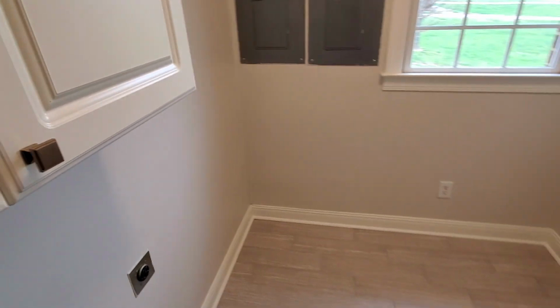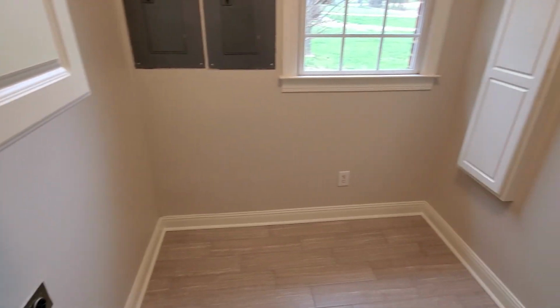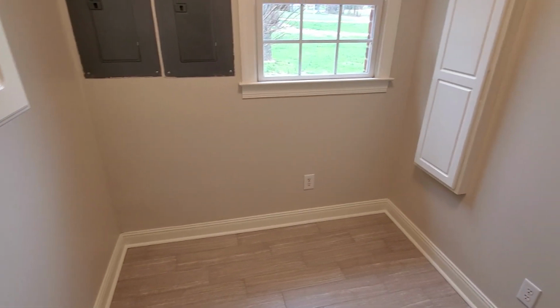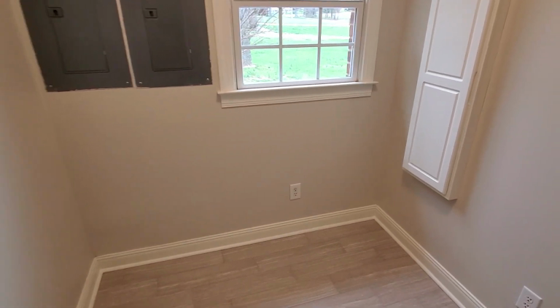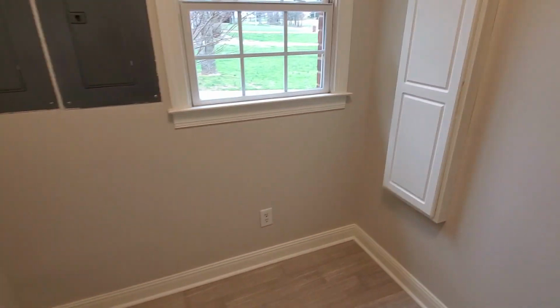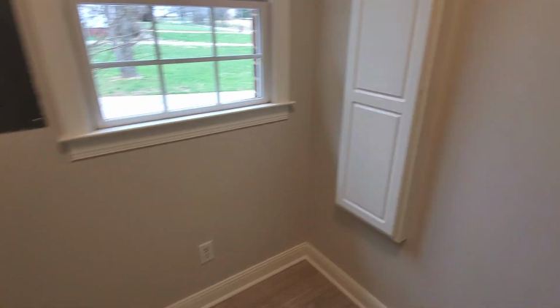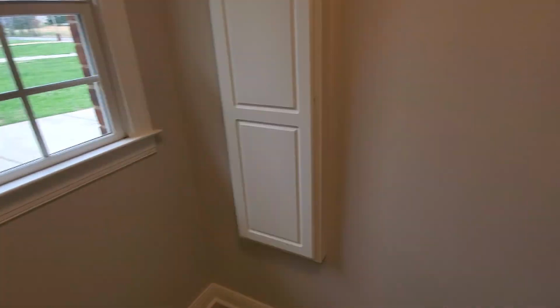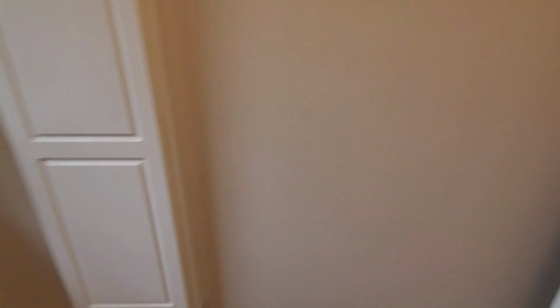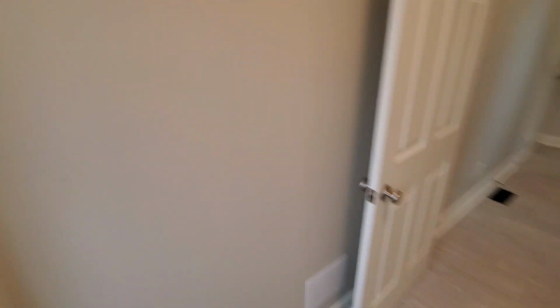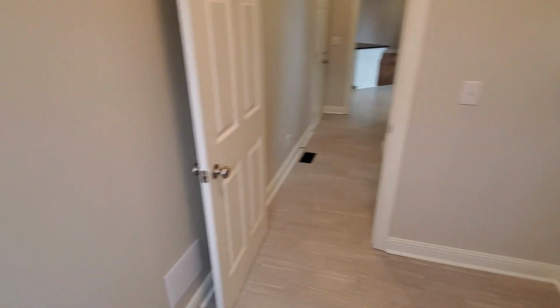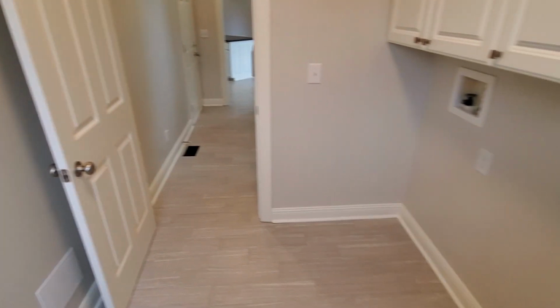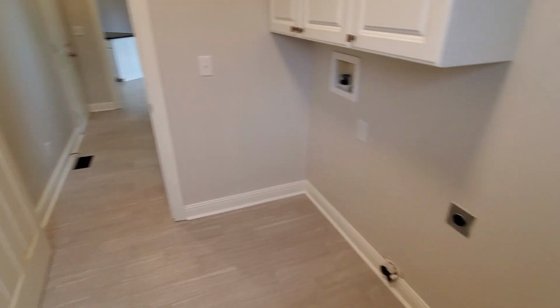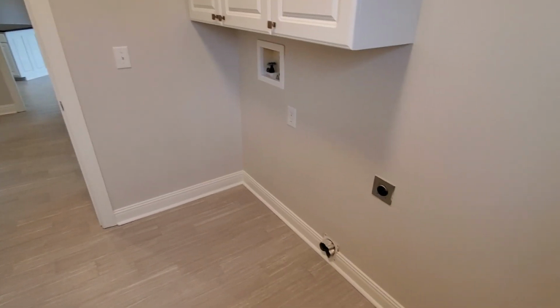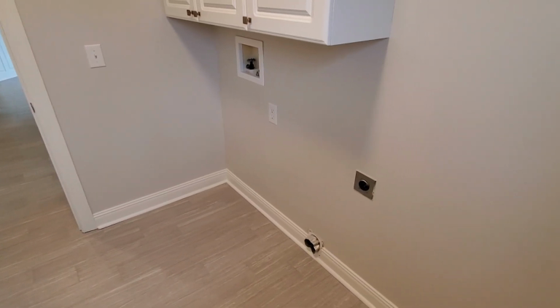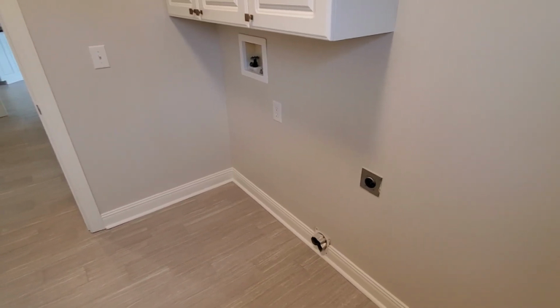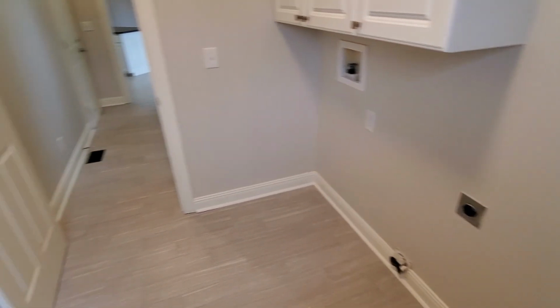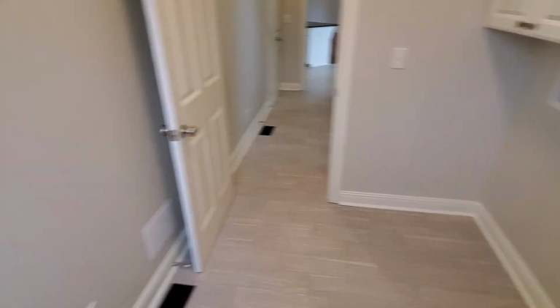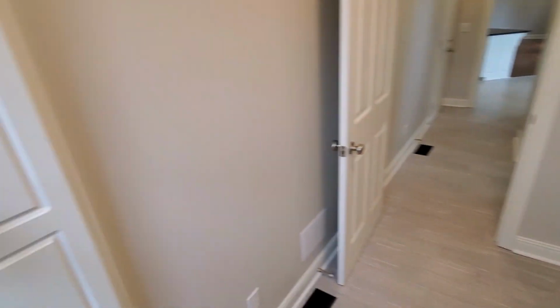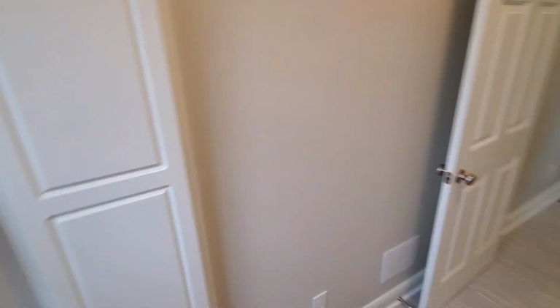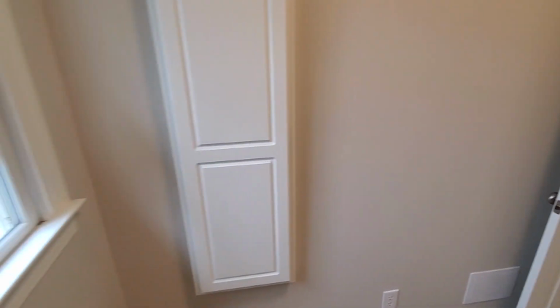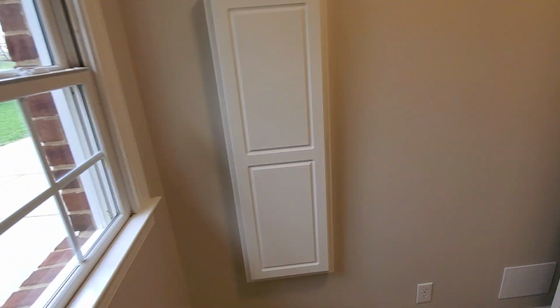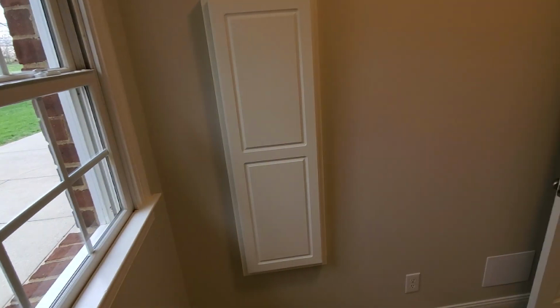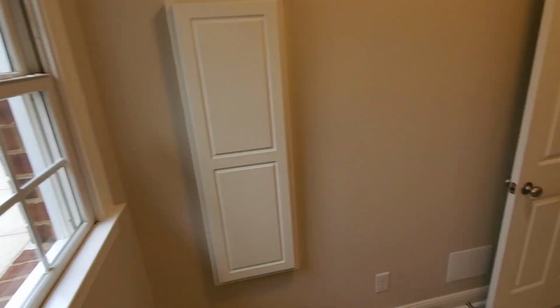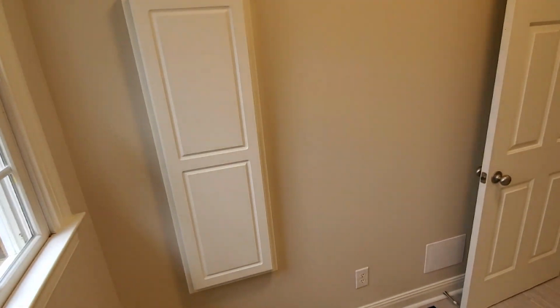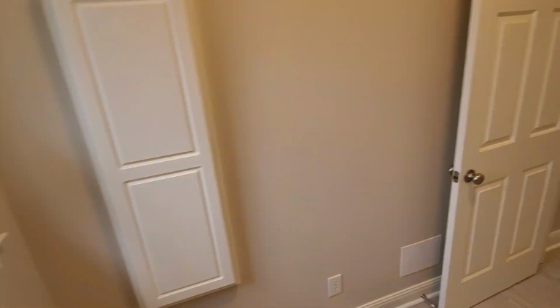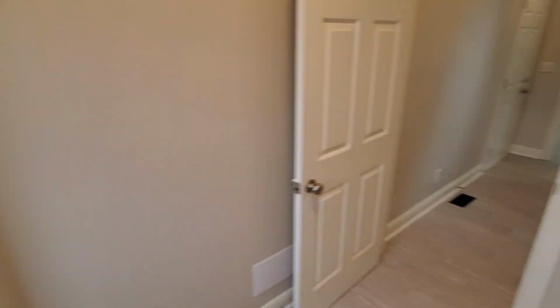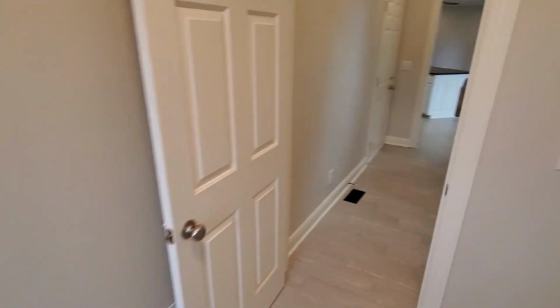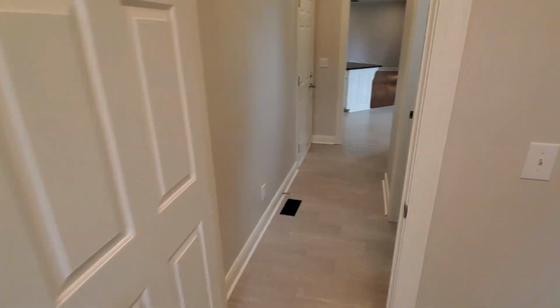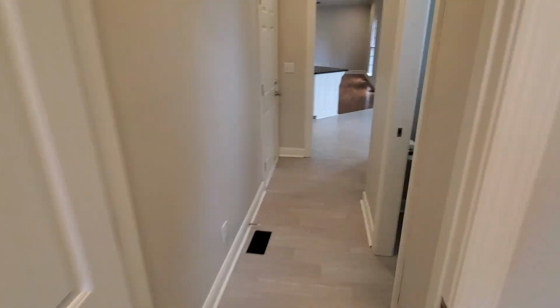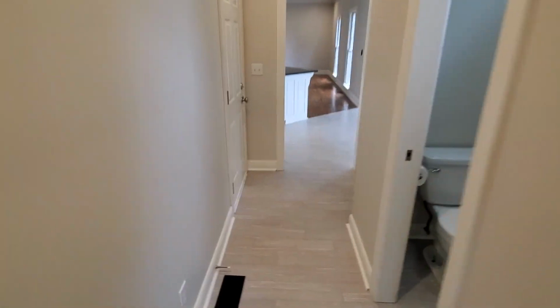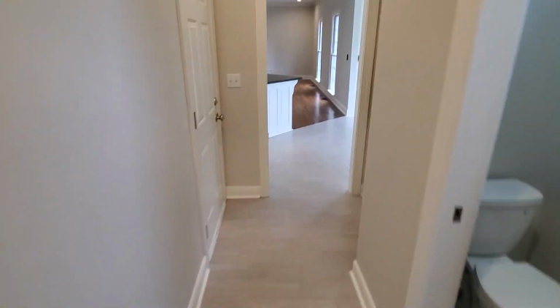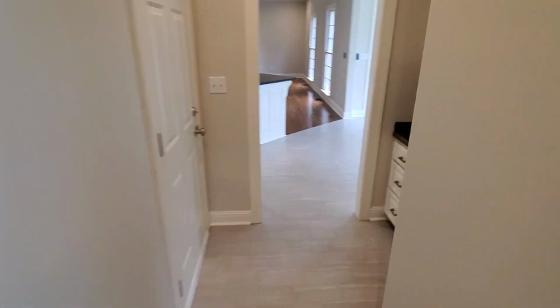Then your laundry room at the end — you got plenty of space in this laundry room if you want to add a table or something like that. There's one of those fold-down irons in the wall. We're going to go back out to the kitchen.